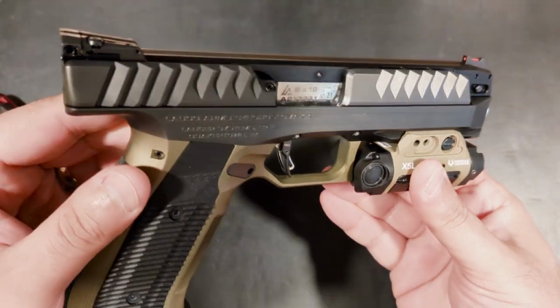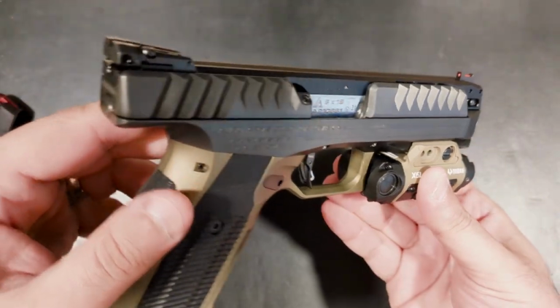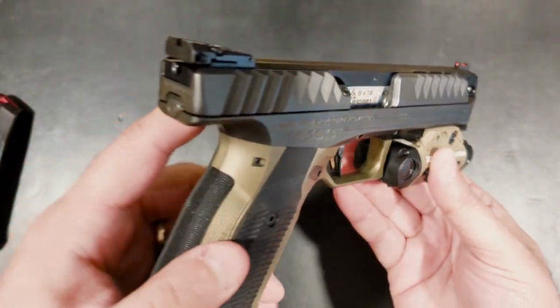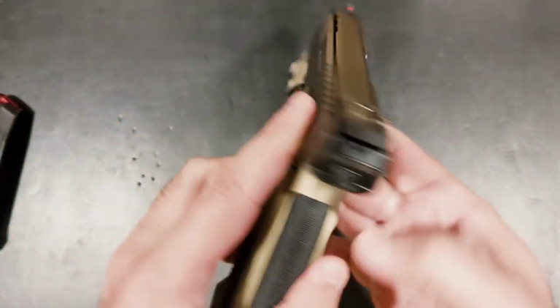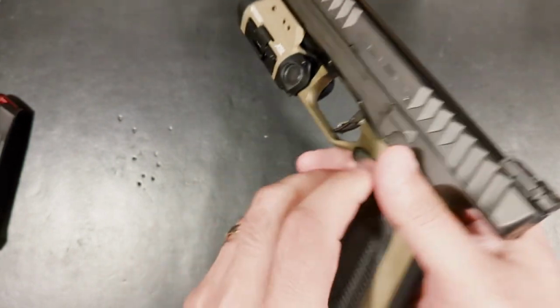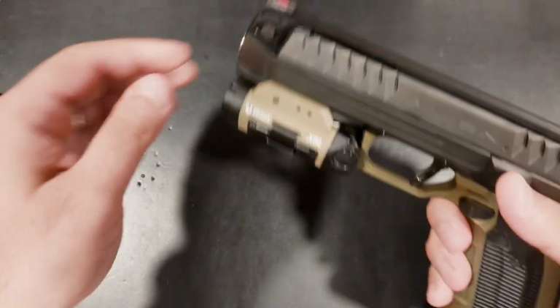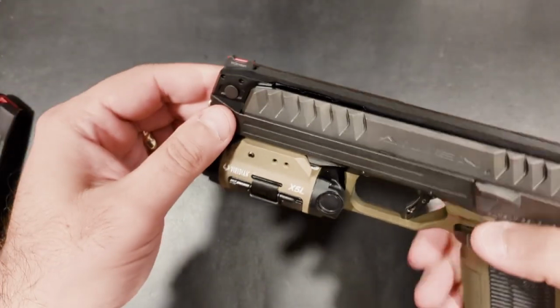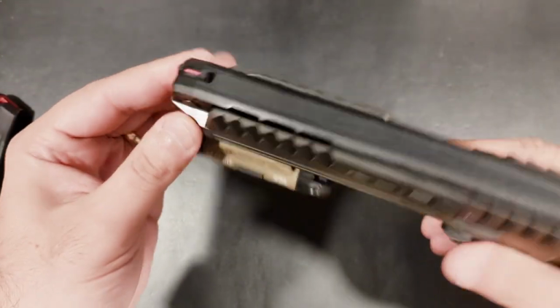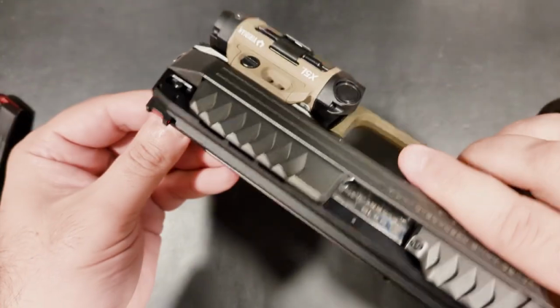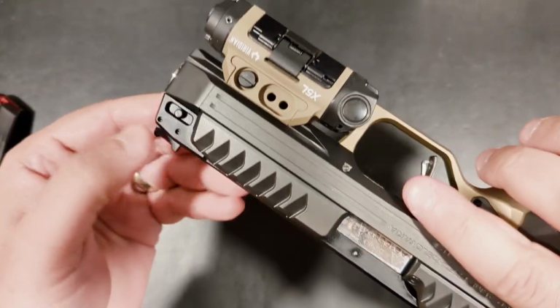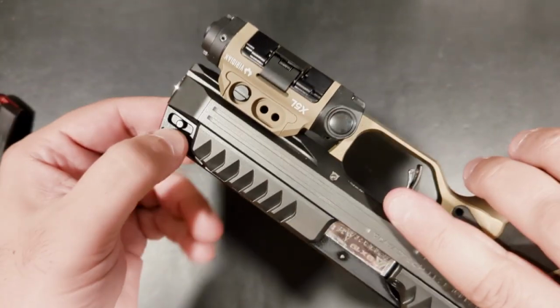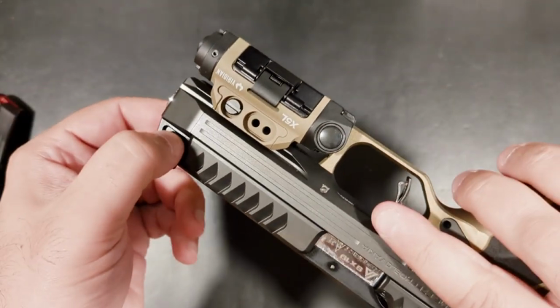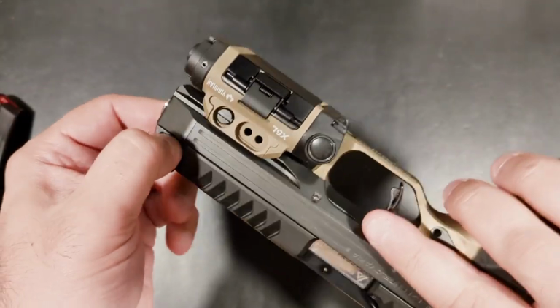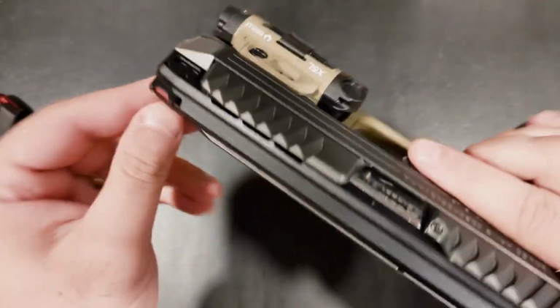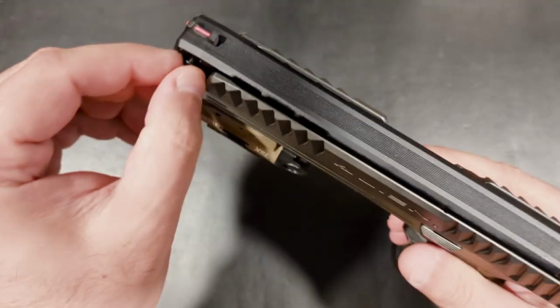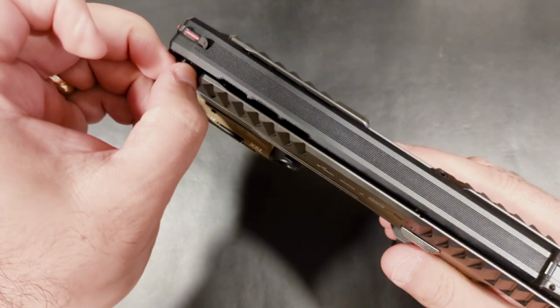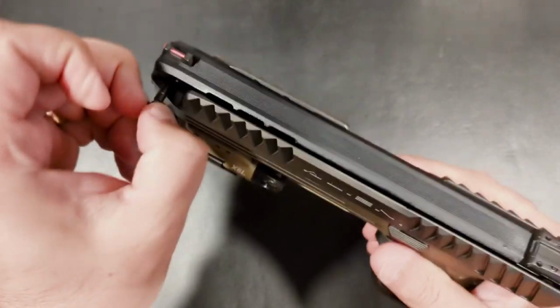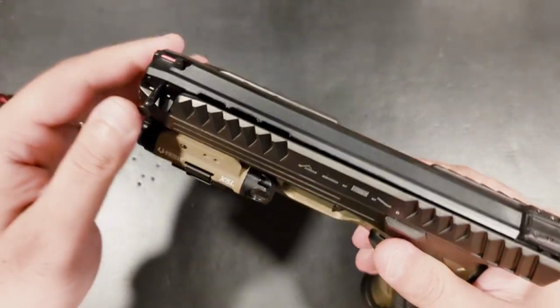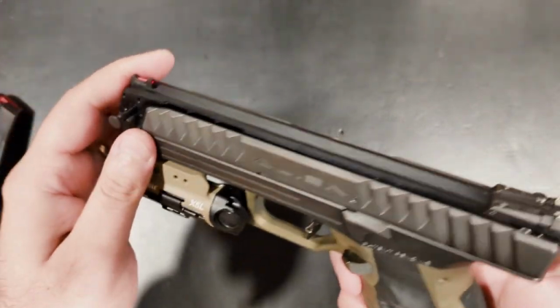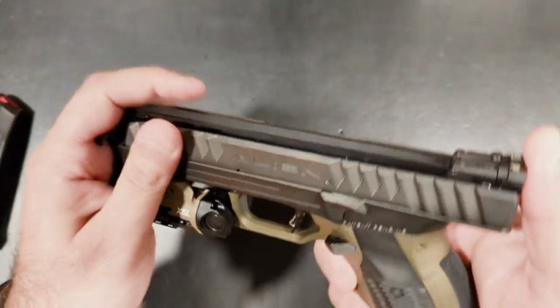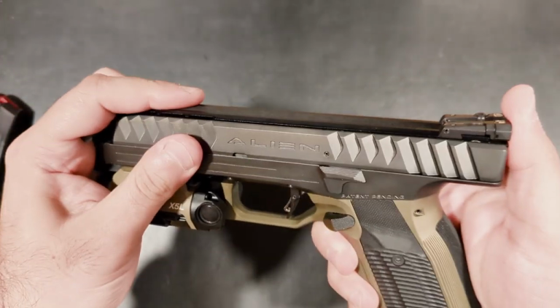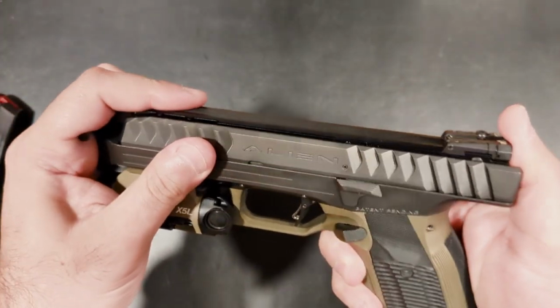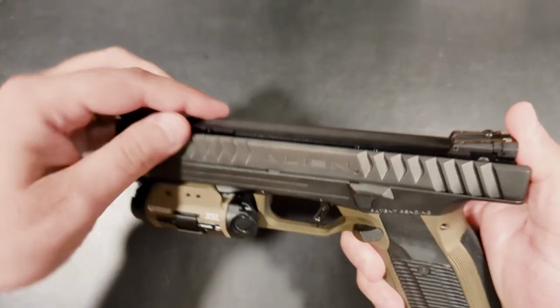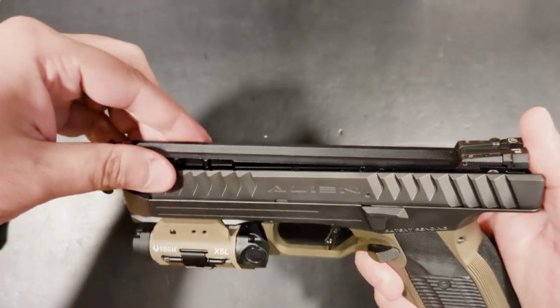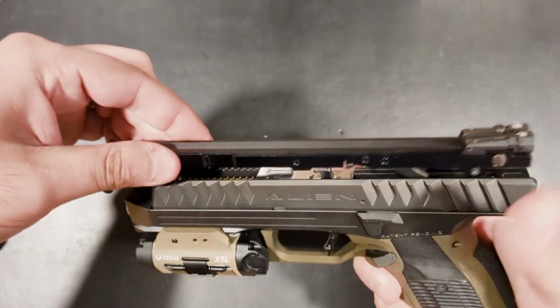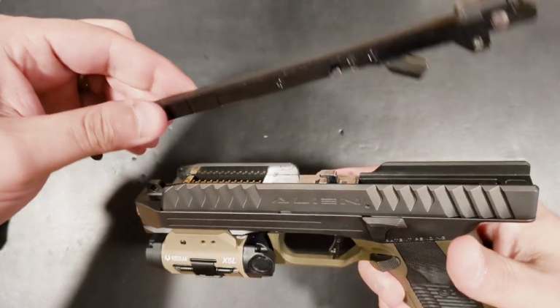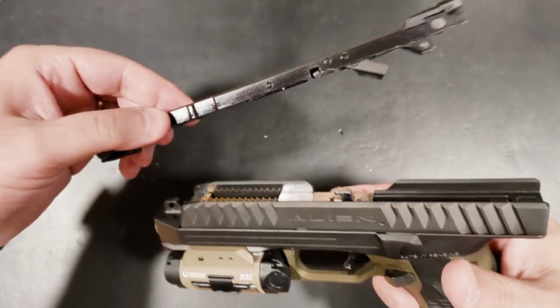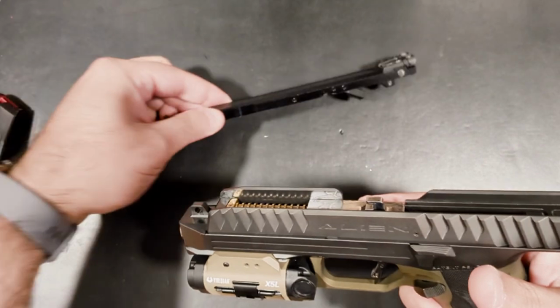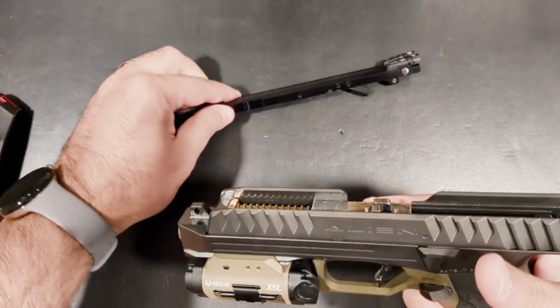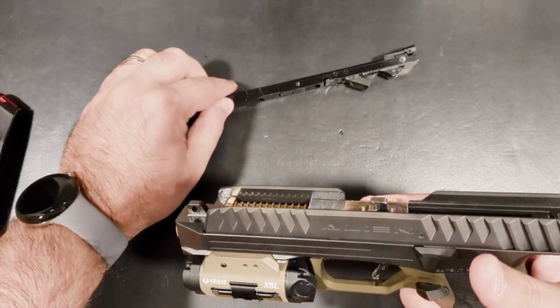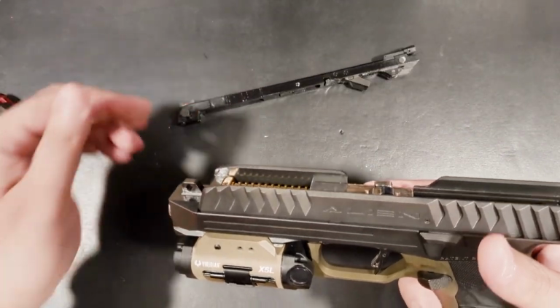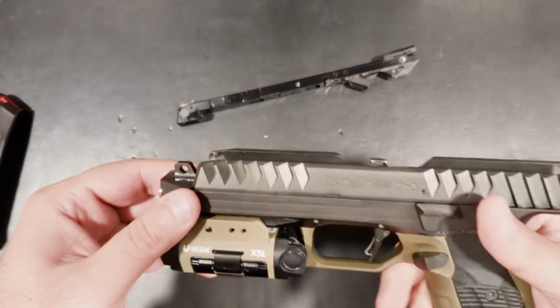Whether or not other manufacturers start to adopt the concept and ideas behind this masterpiece is yet to be determined. One thing's for sure, though — the Alien wins out on innovation, ingenuity, and being completely original.